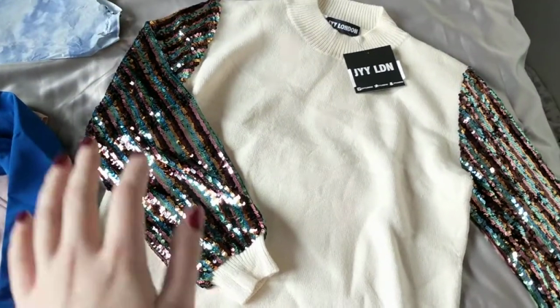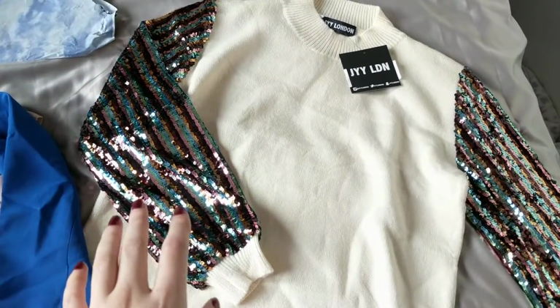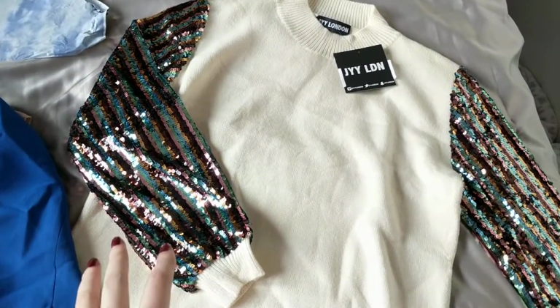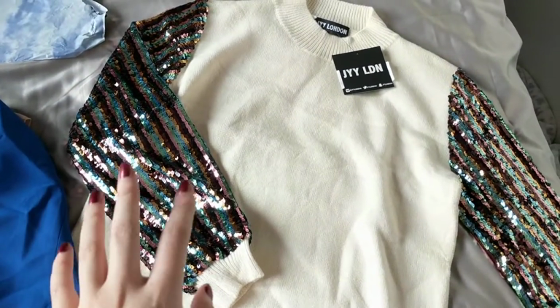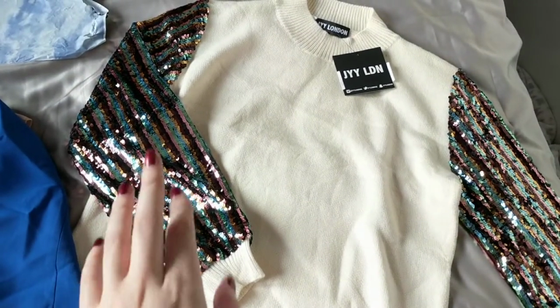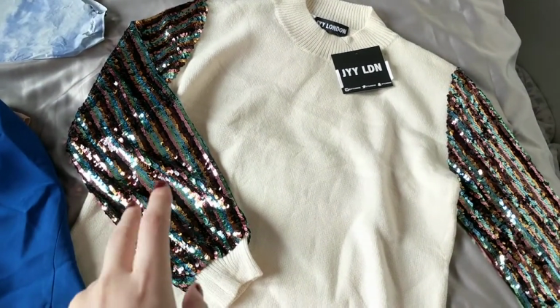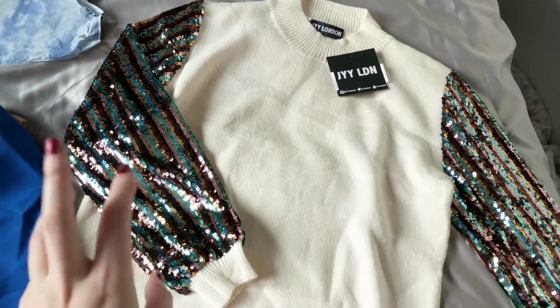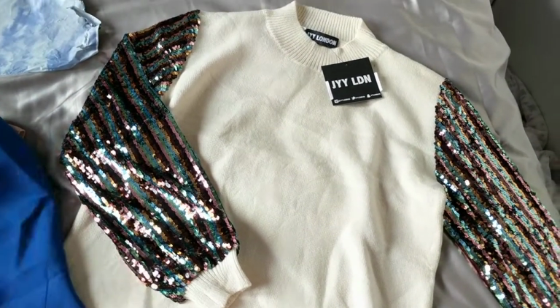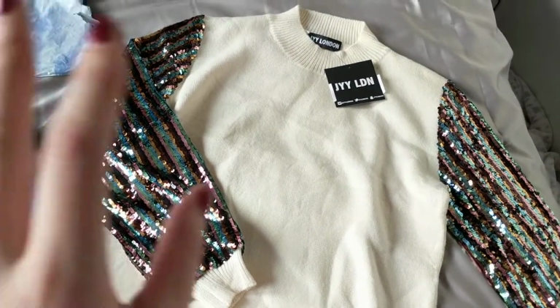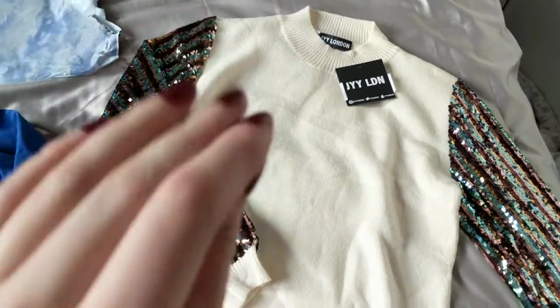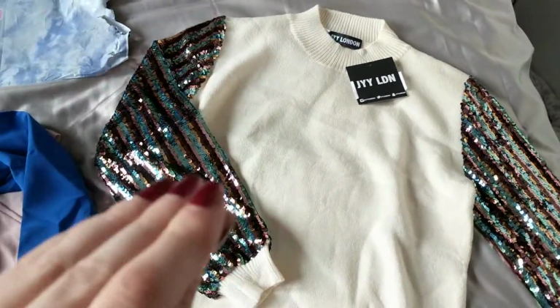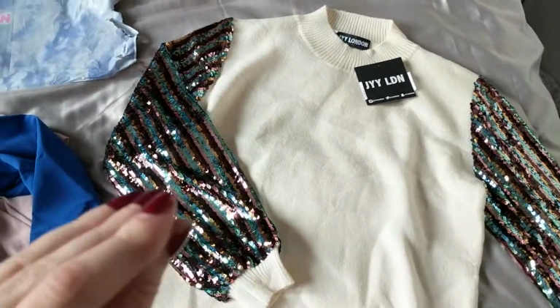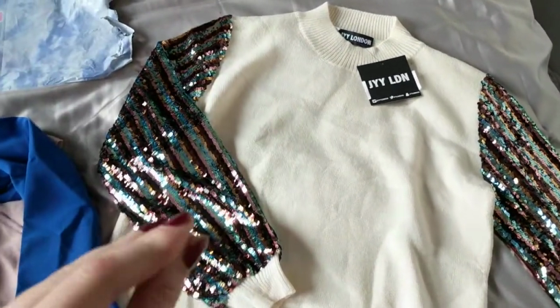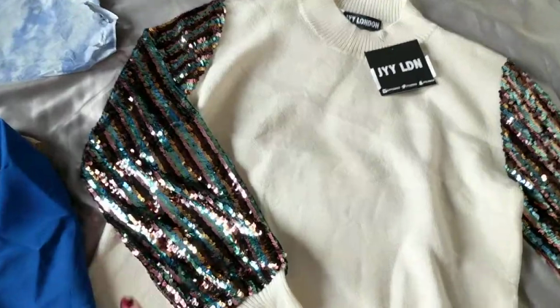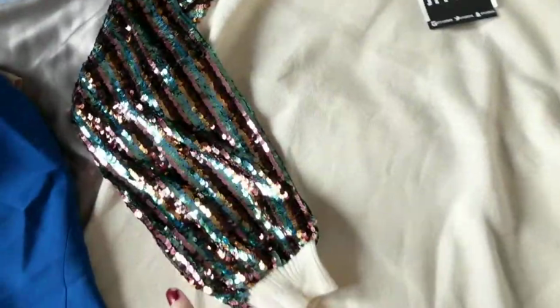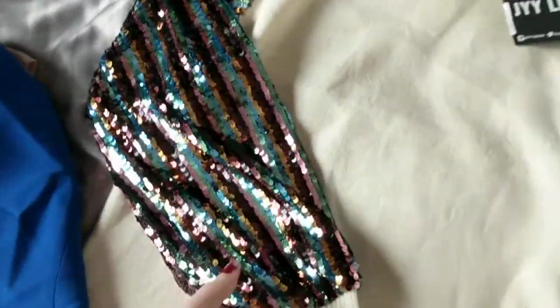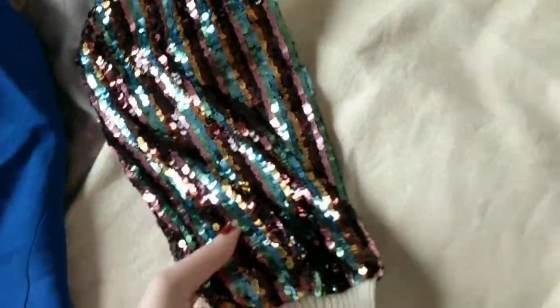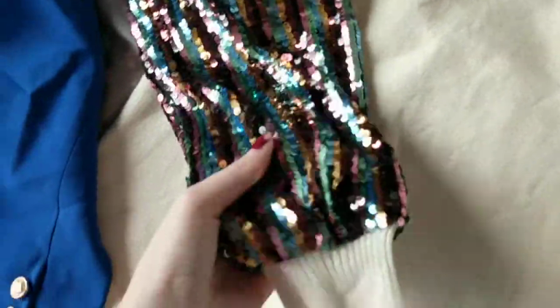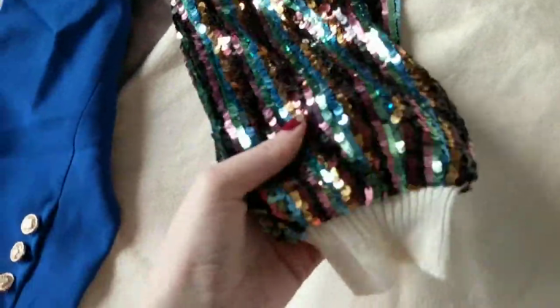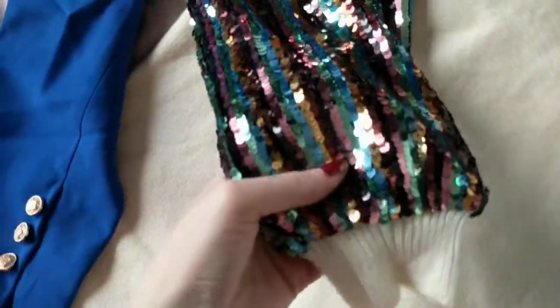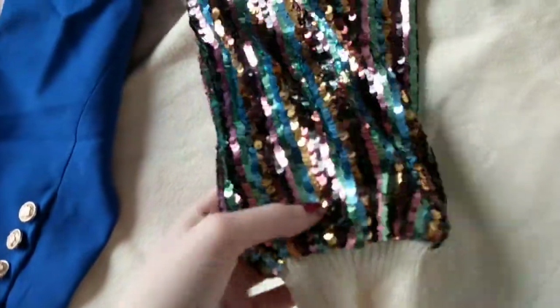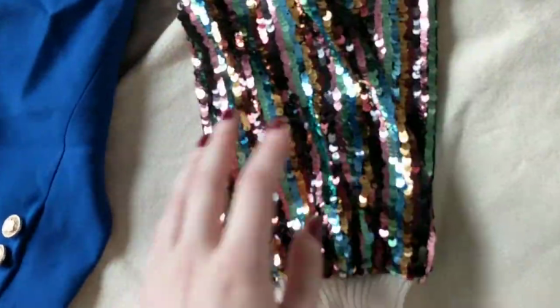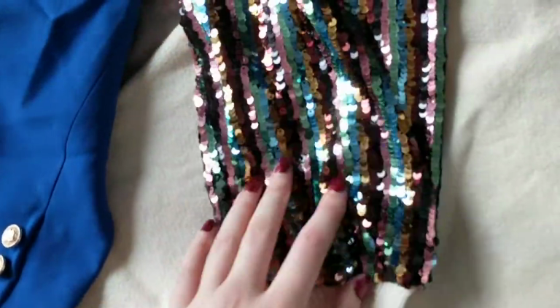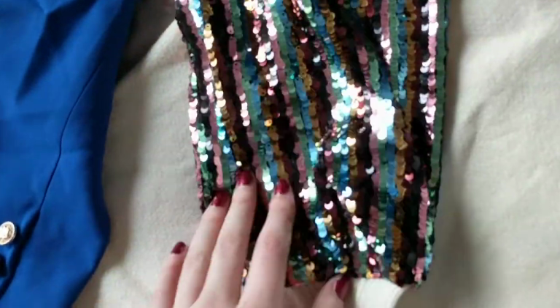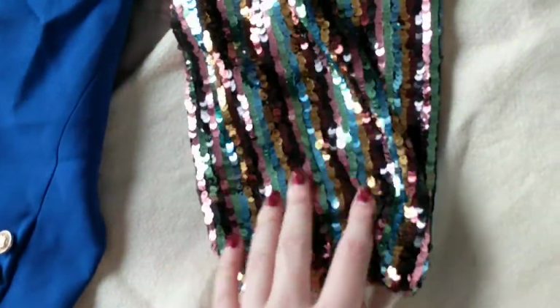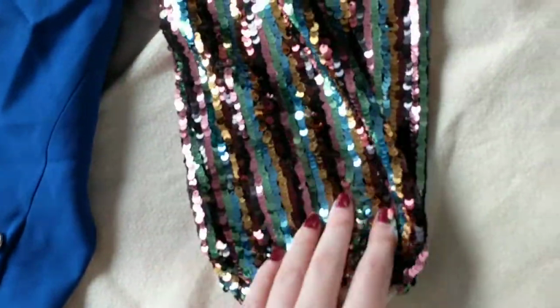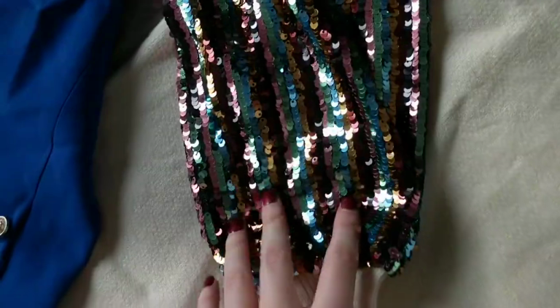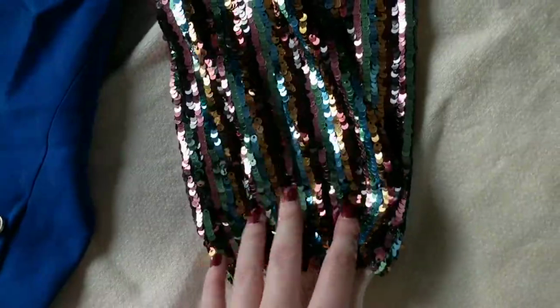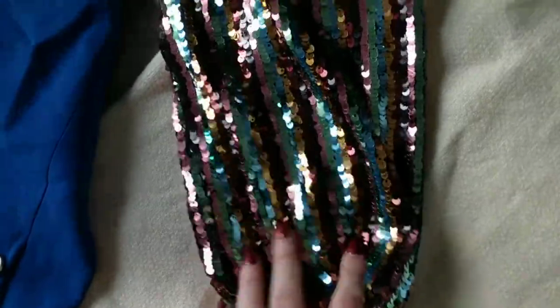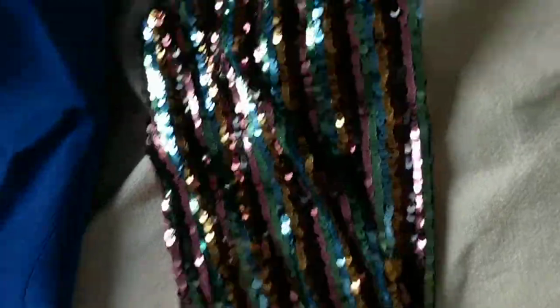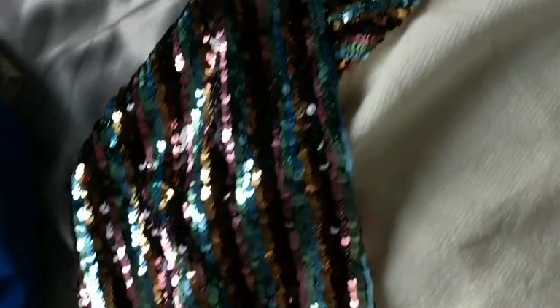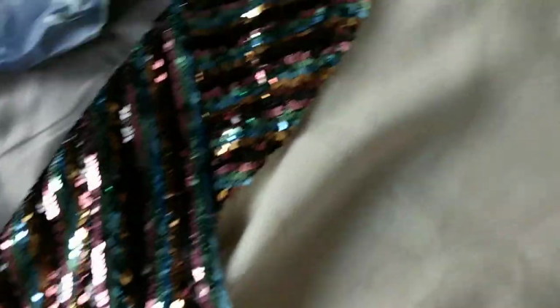The first one is this jumper dress — this is from their brand new range and just look at these sleeves. I am so in love with this.